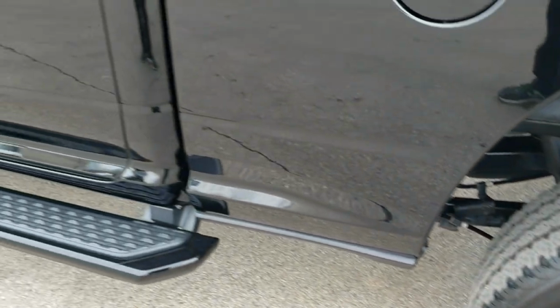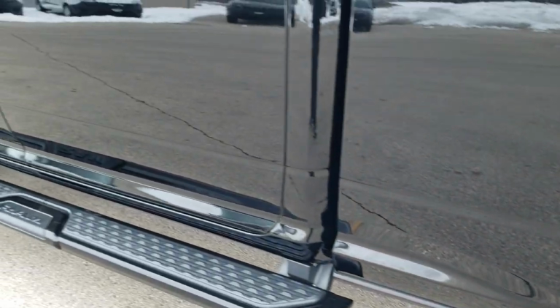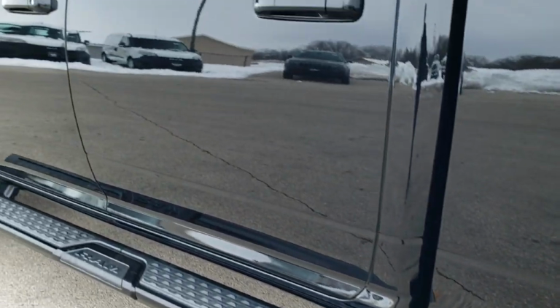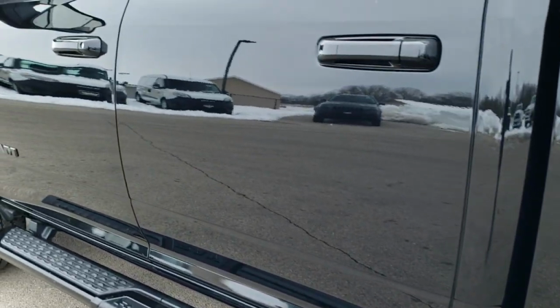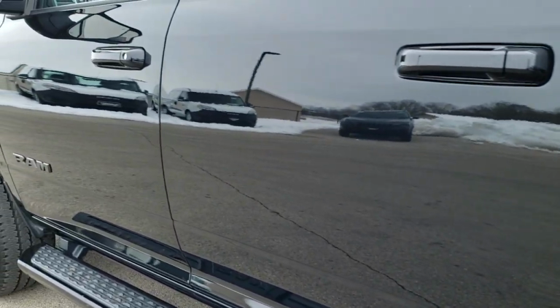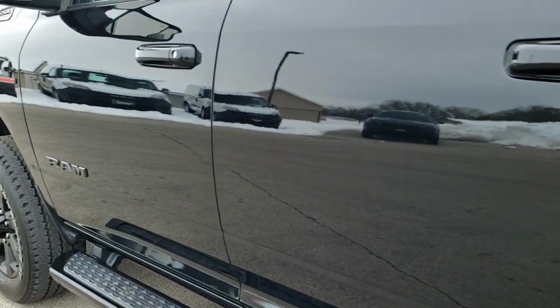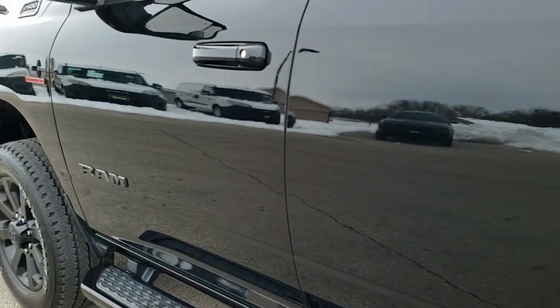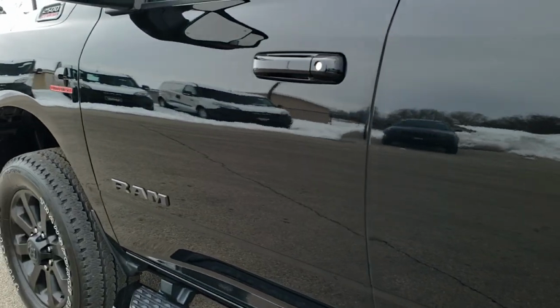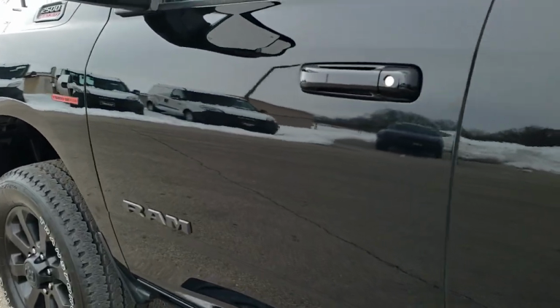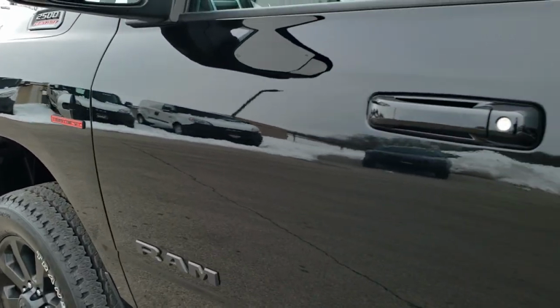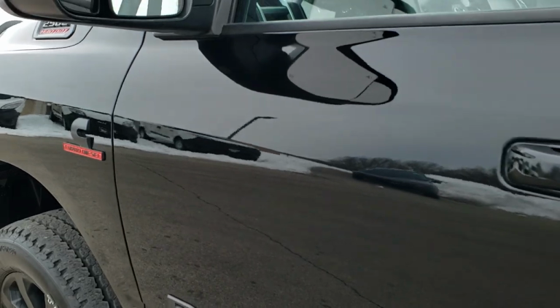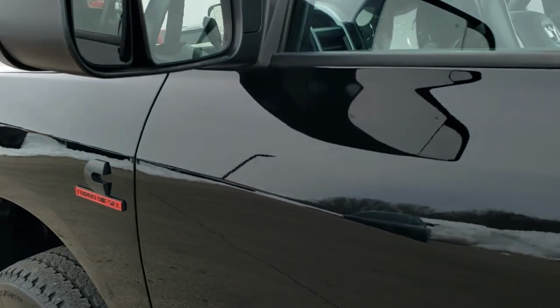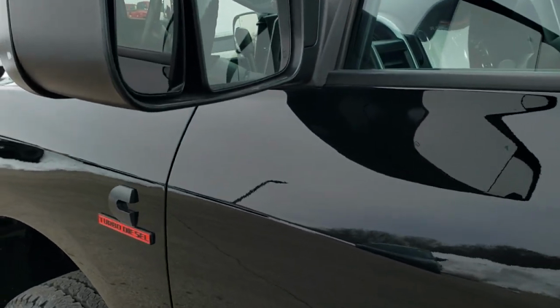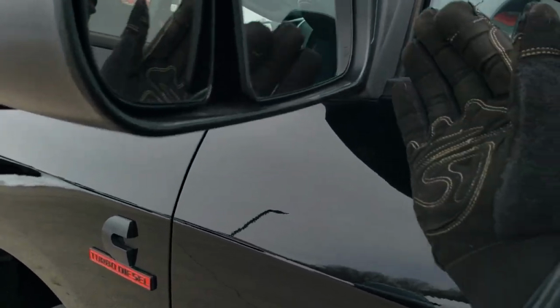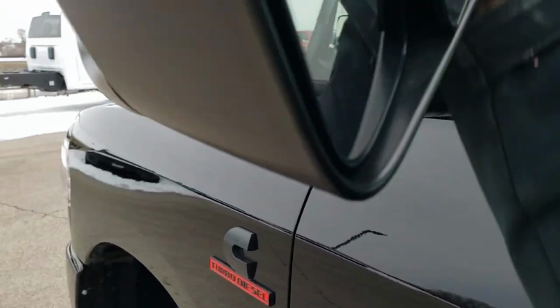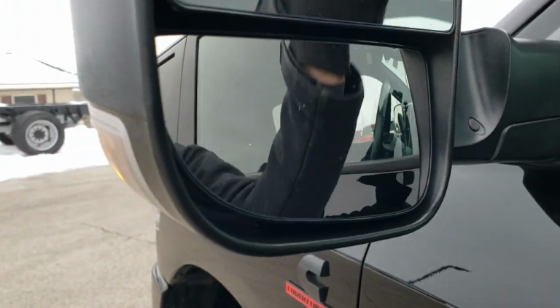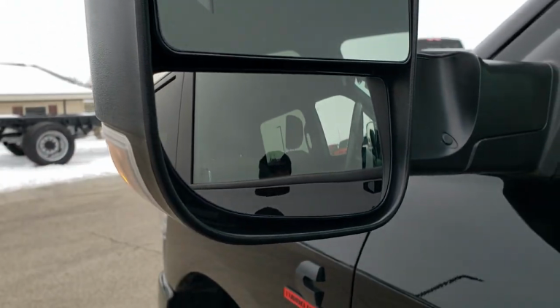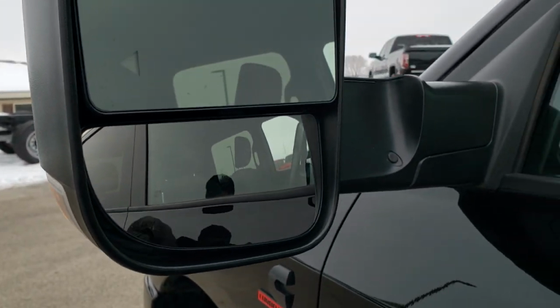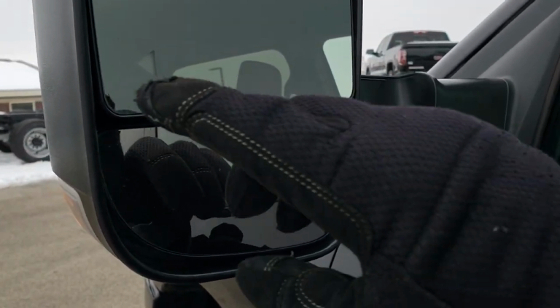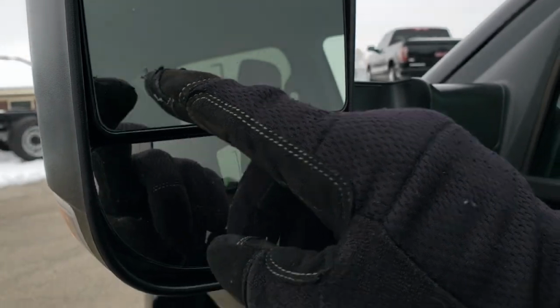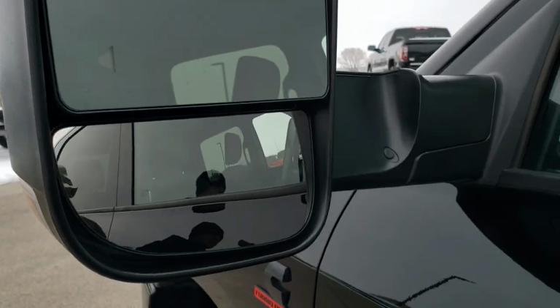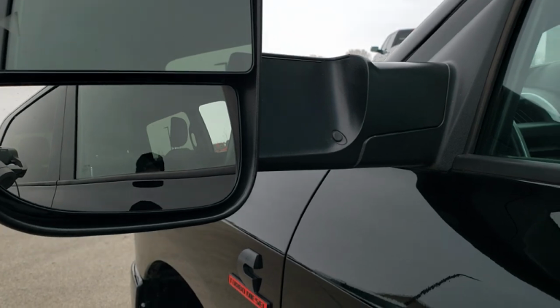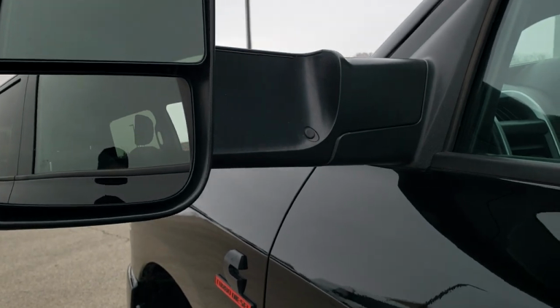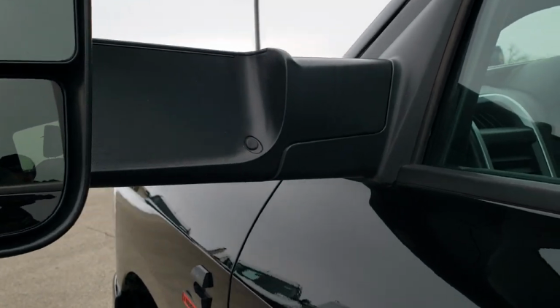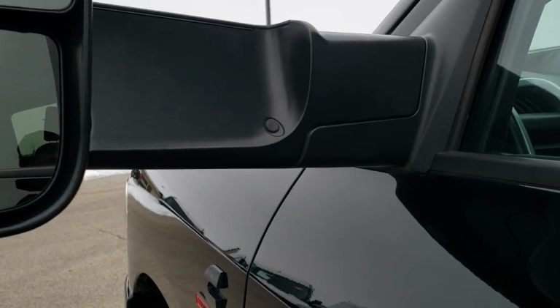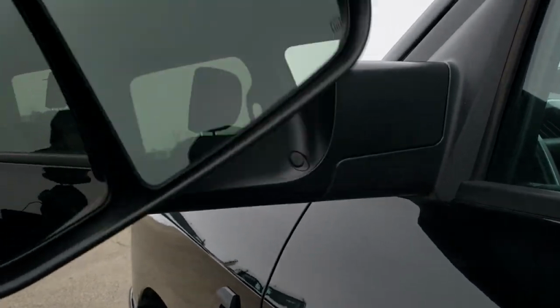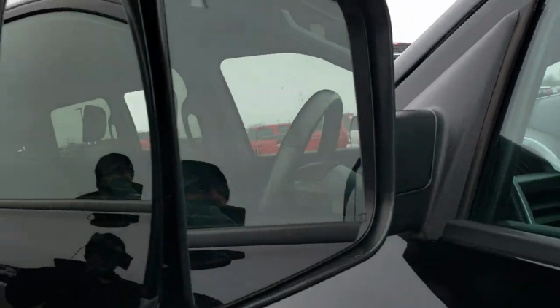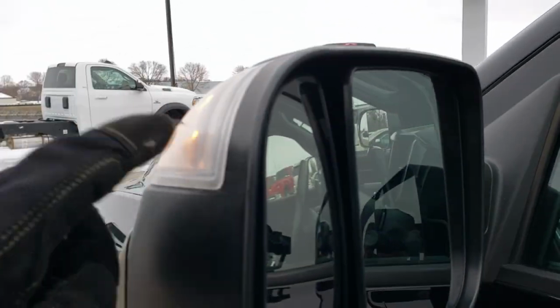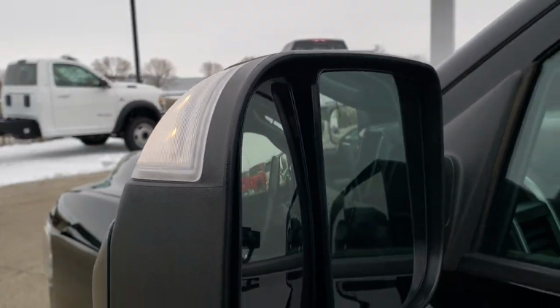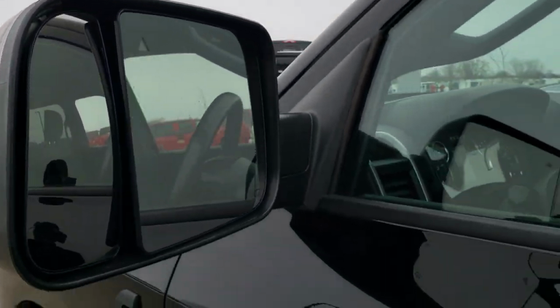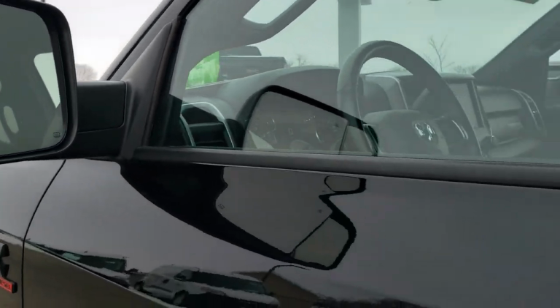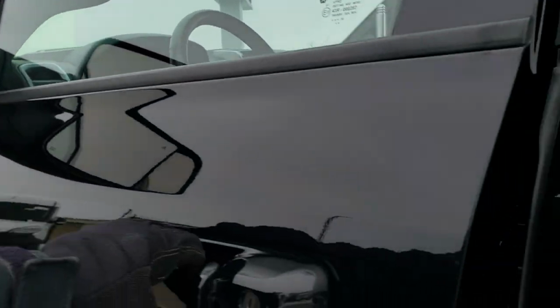Down the rest of the side of the truck — no dents, no dings, no scuffs, no scrapes. It does have heated fold-out tow mirrors with built-in directional signals, and they also power fold in. You also get LED side lights that double as blinkers.